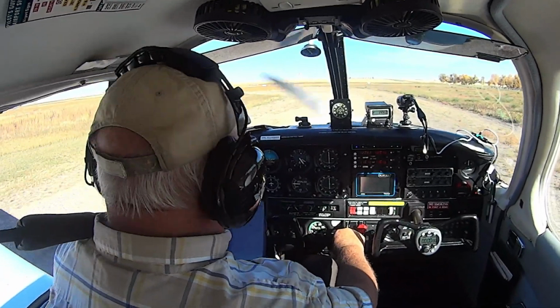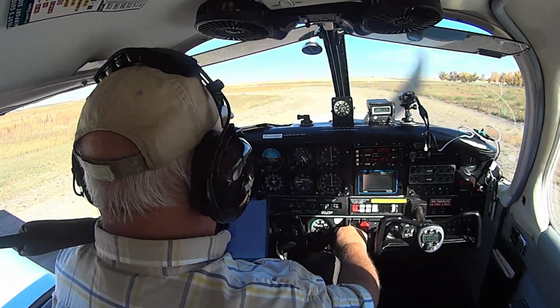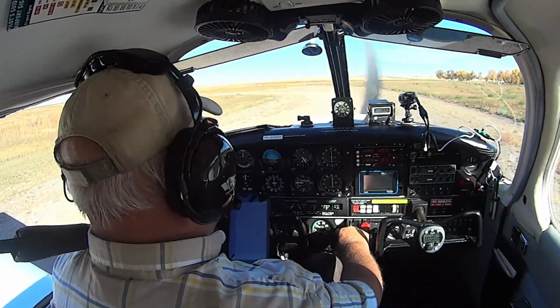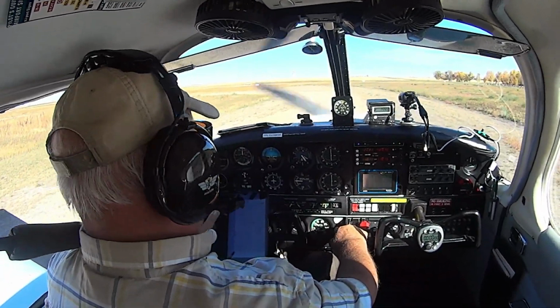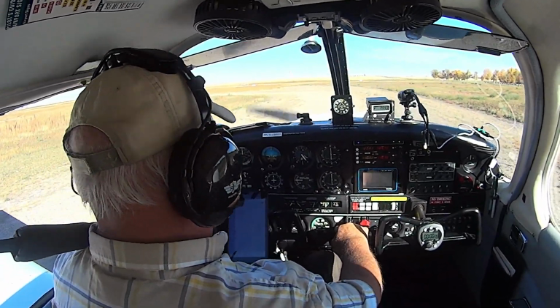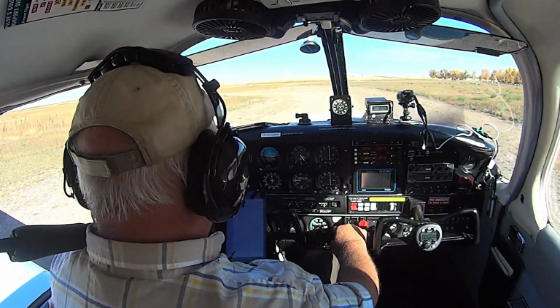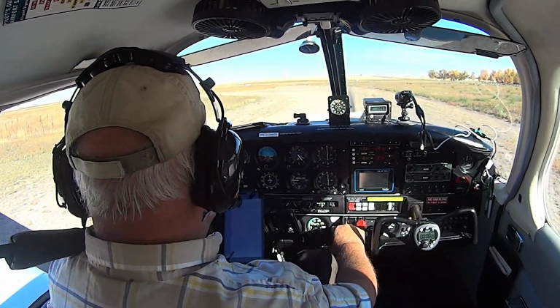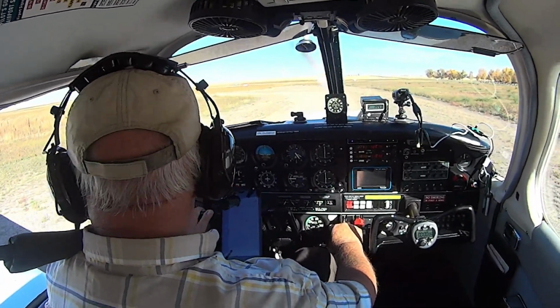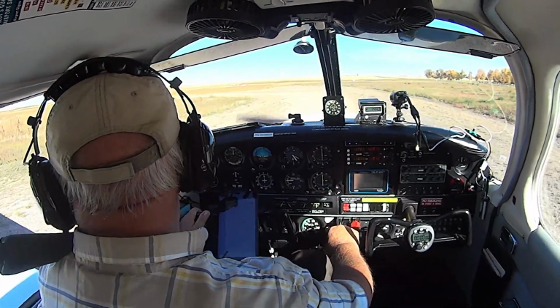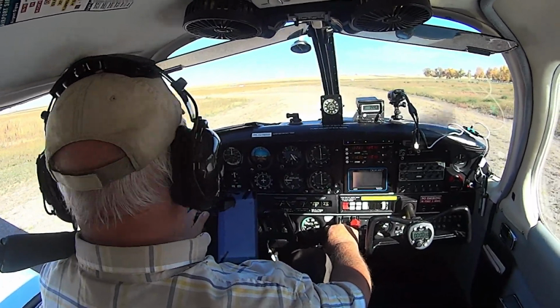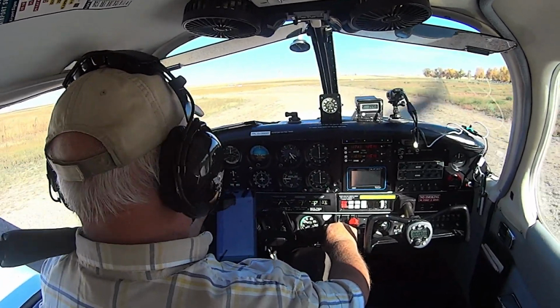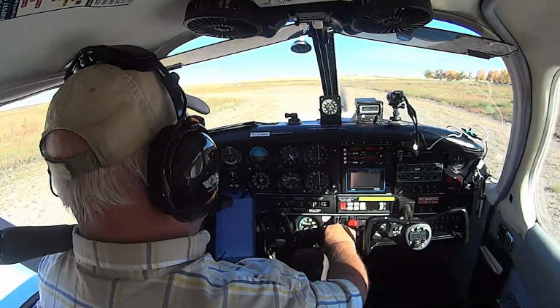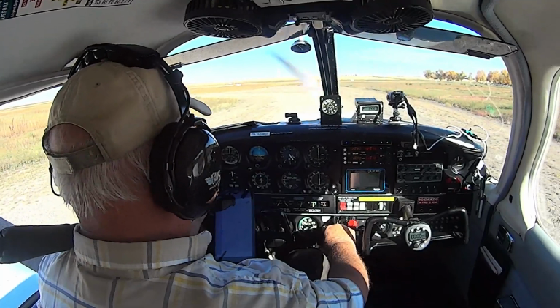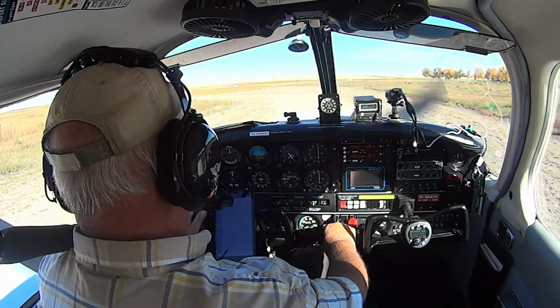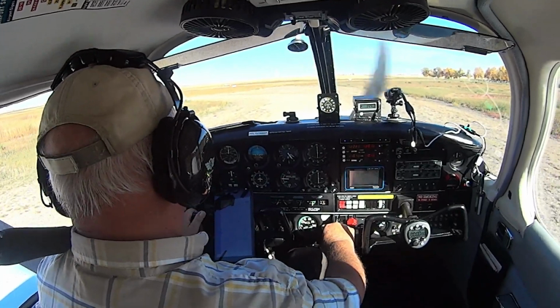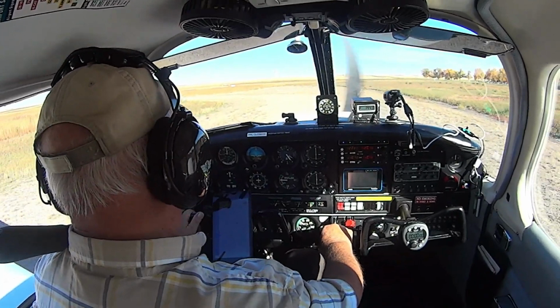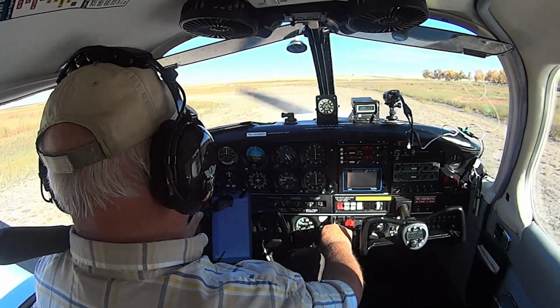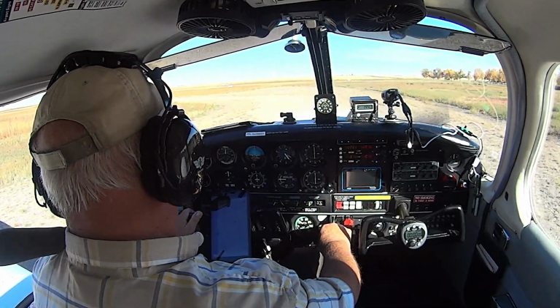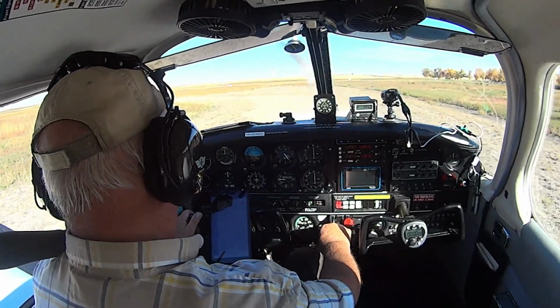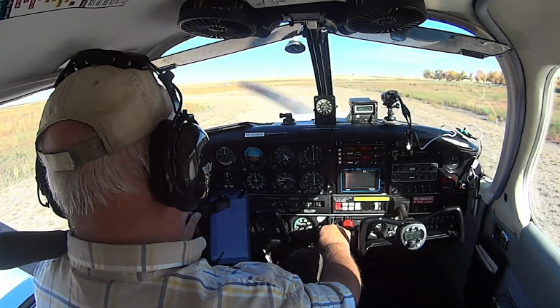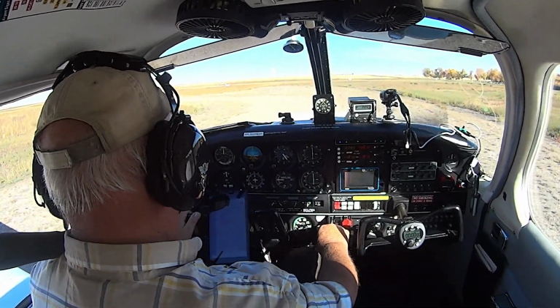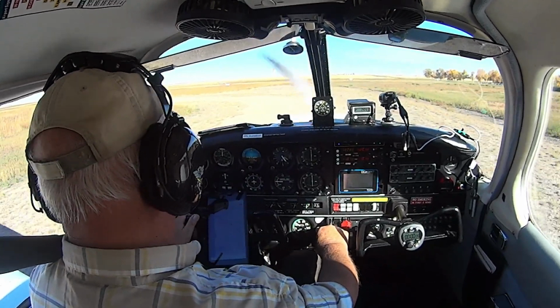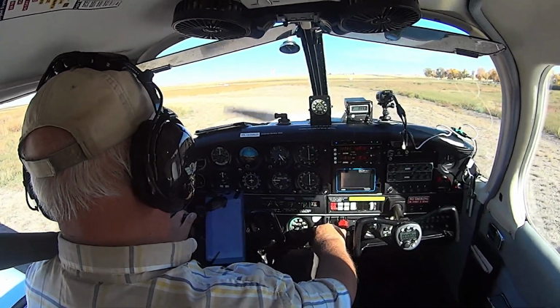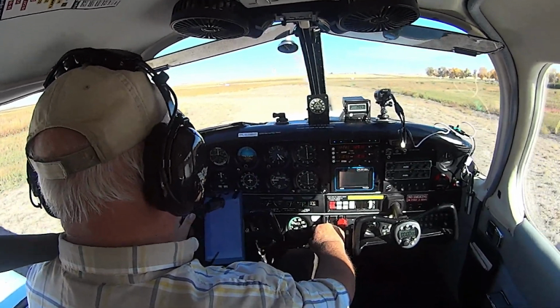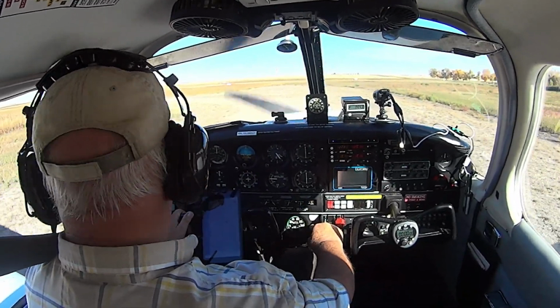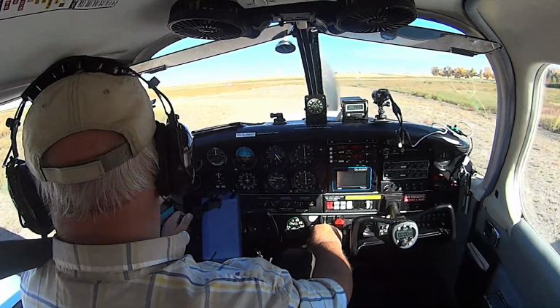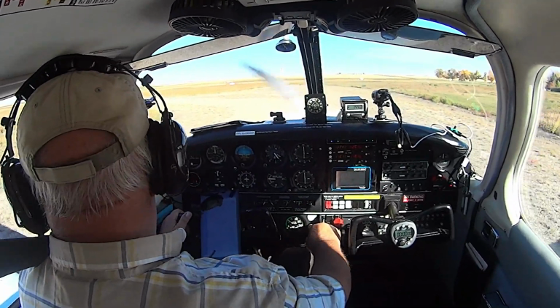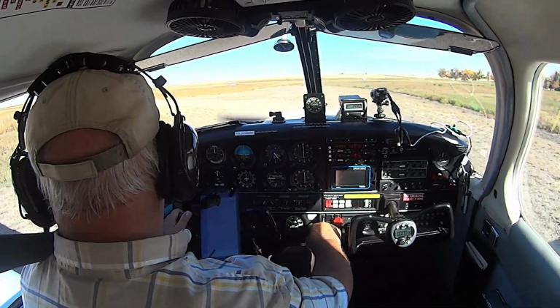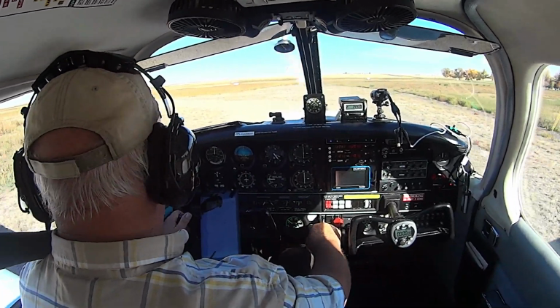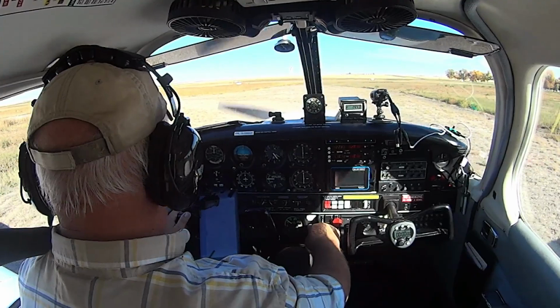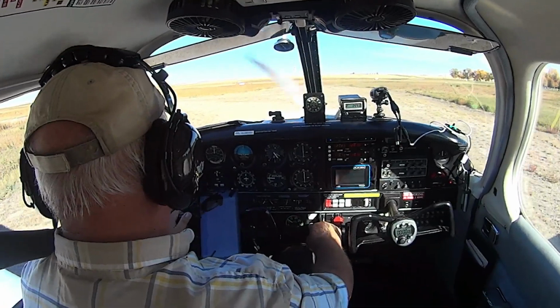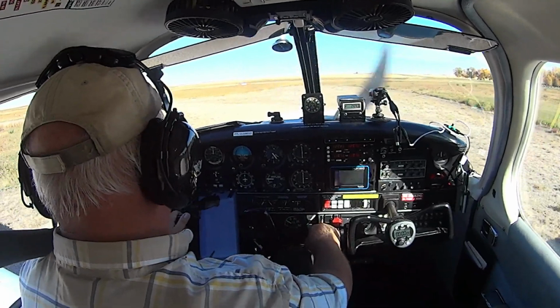Vulcan traffic, it's Cherokee Charlie Charlie November, taxiing from the east hangars for the ramp for the run-up. Vulcan traffic, Charlie Charlie November.